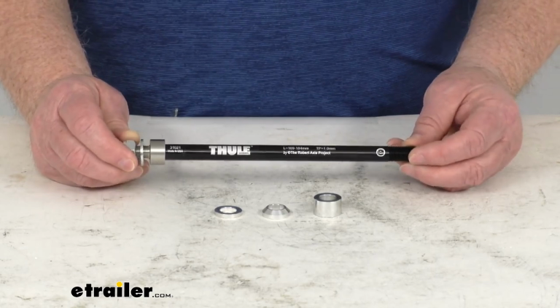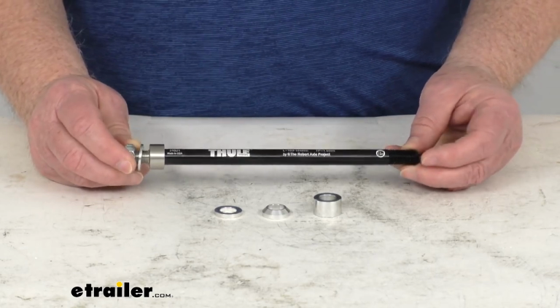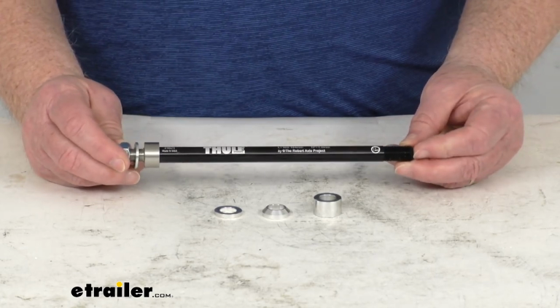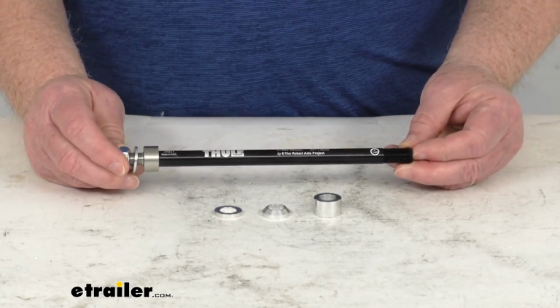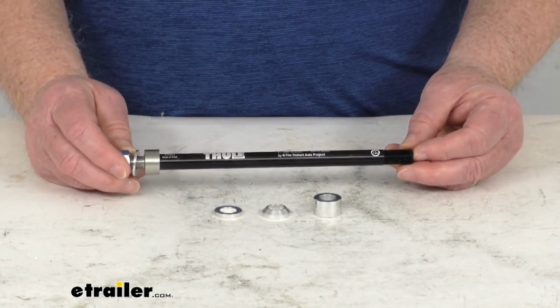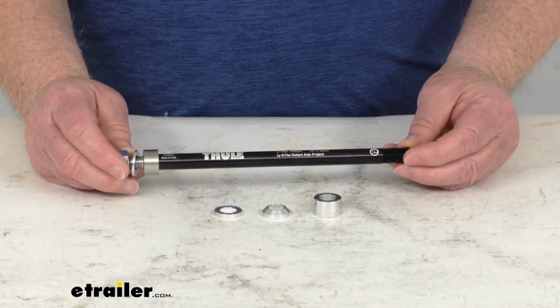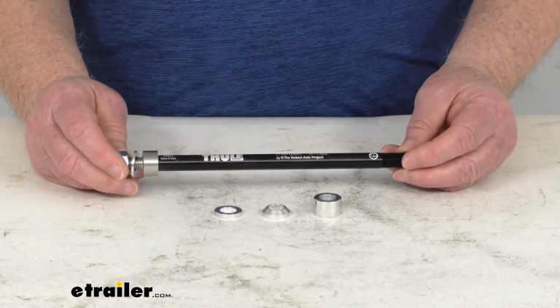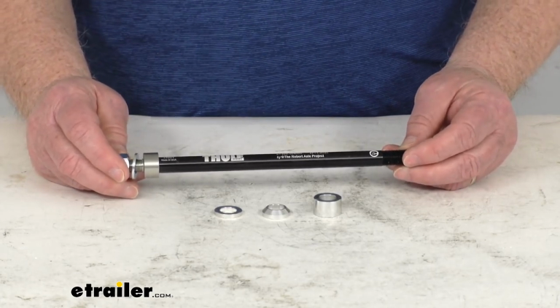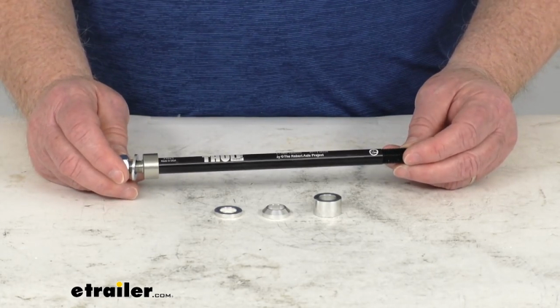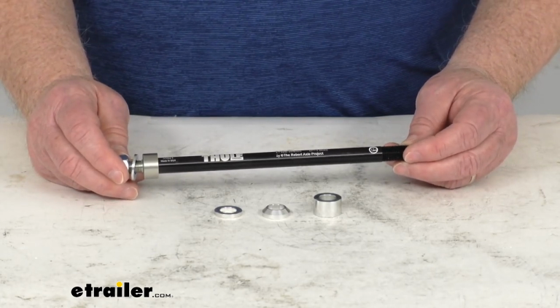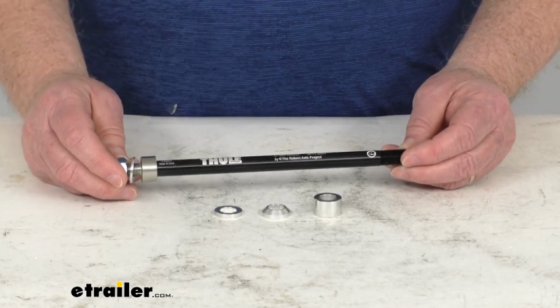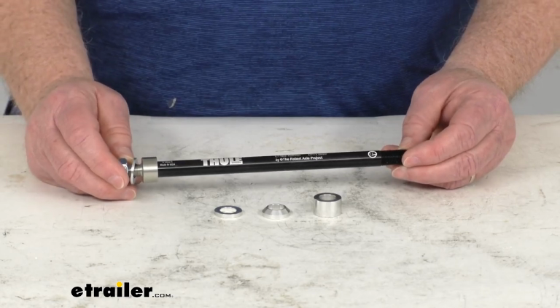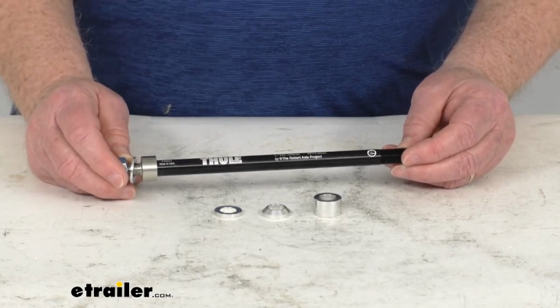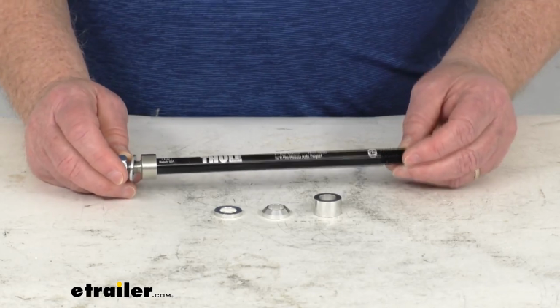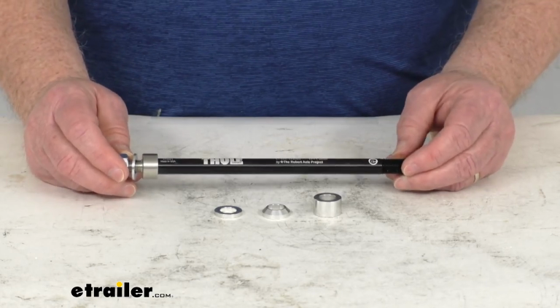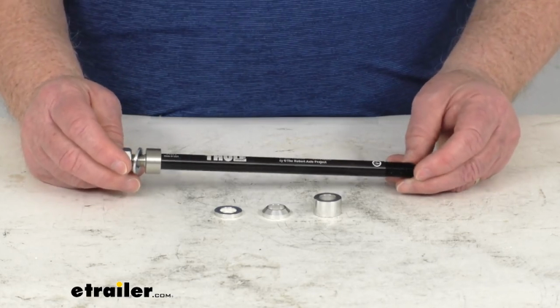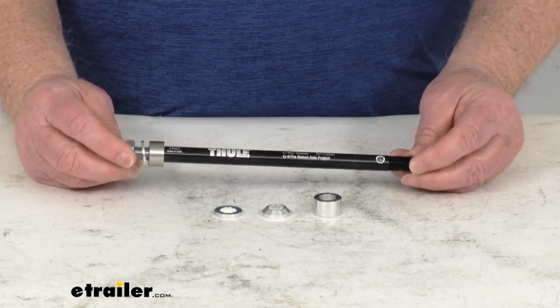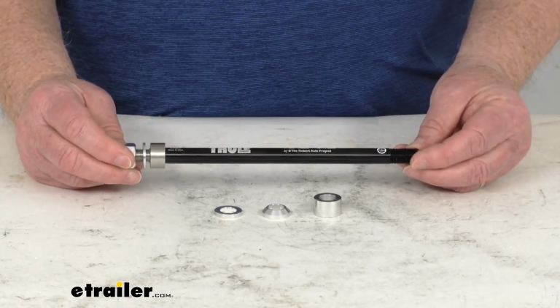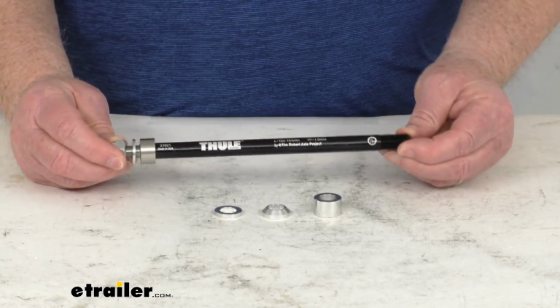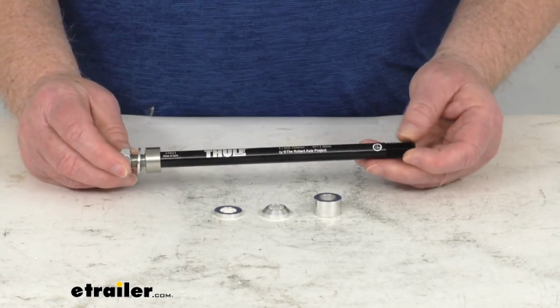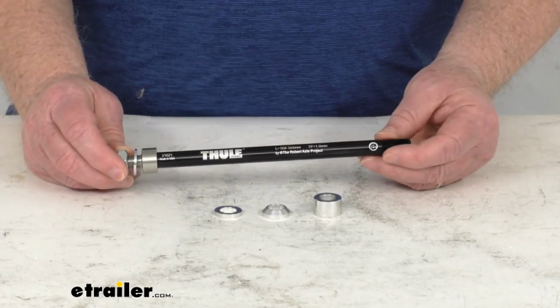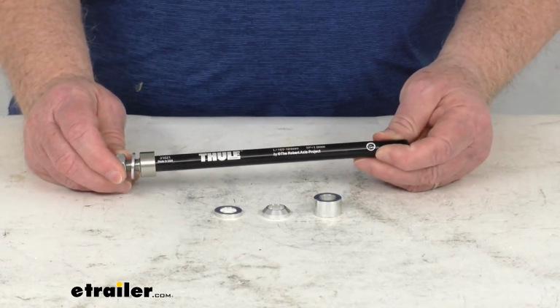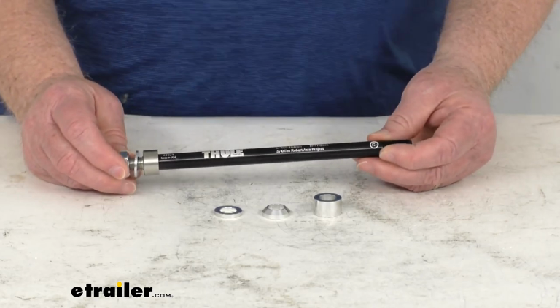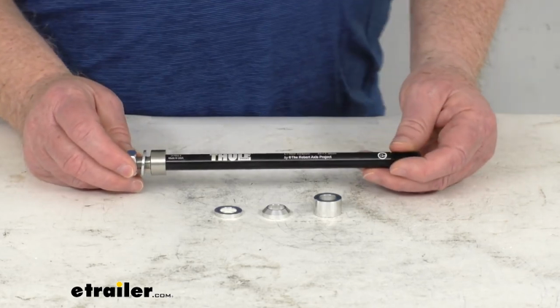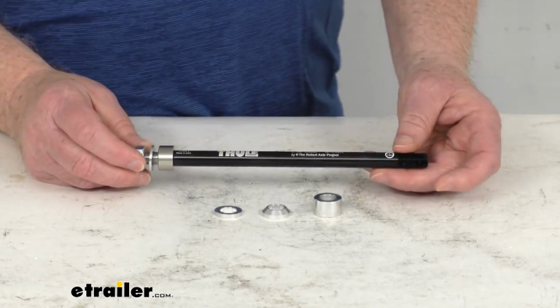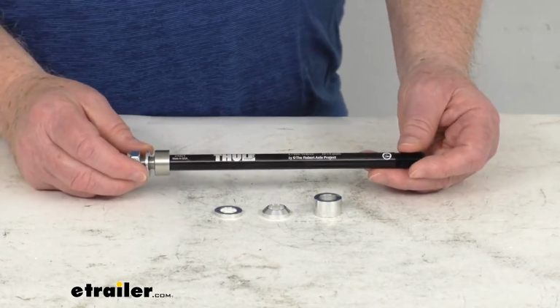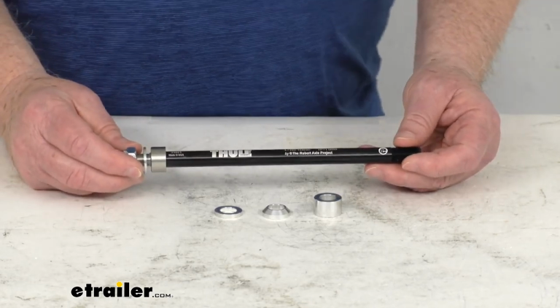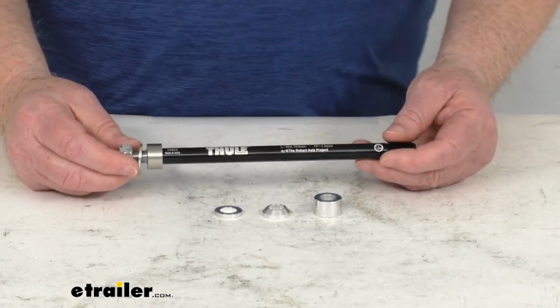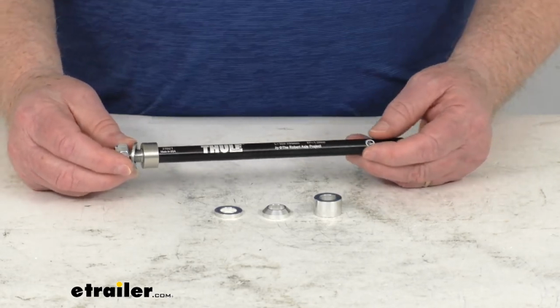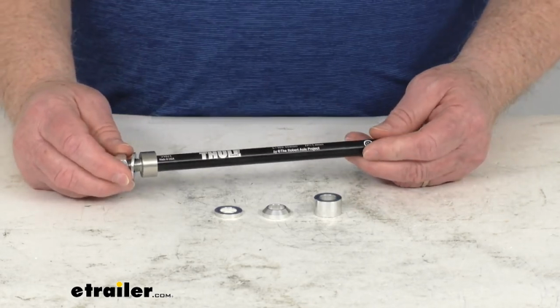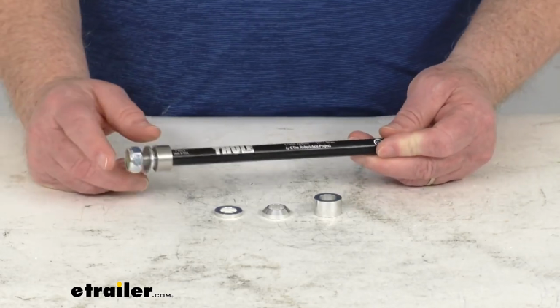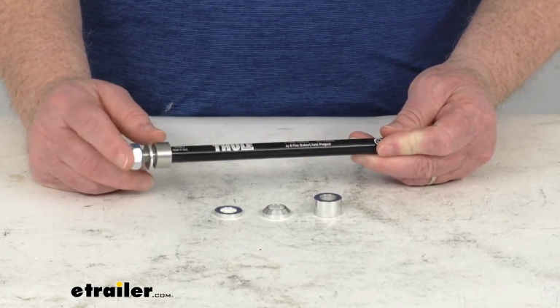It works with the Thule Cheetah, the Cadence, the Chariot, or the Coaster Bike Trailer that has the Easy Hitch Connector. Basically, this adapter will replace the Thru Axle on your bike's rear wheel so that you can install the trailer's Easy Hitch to the end right here.